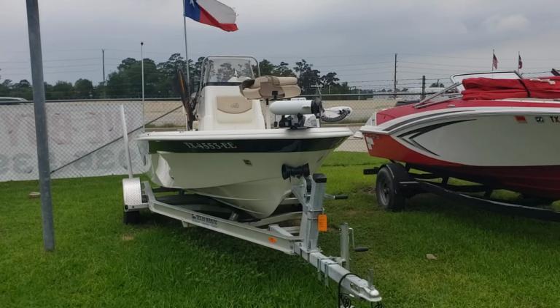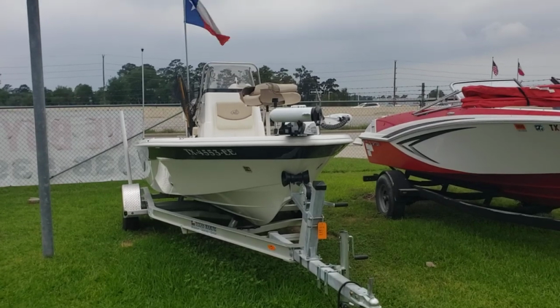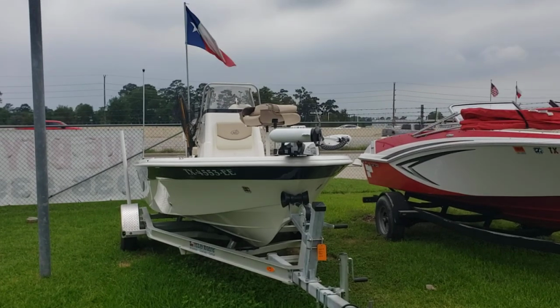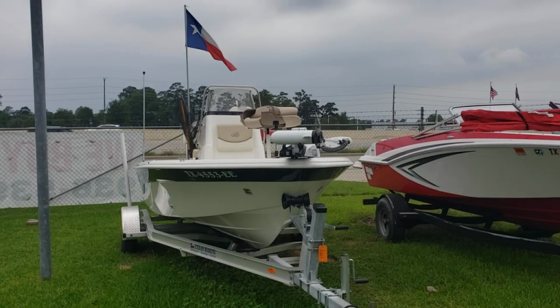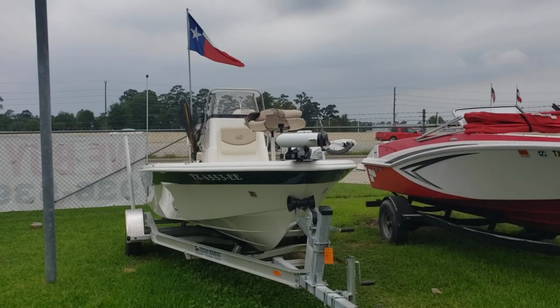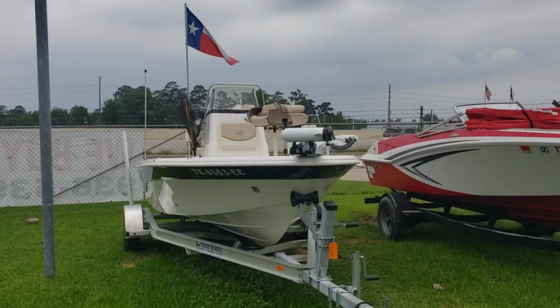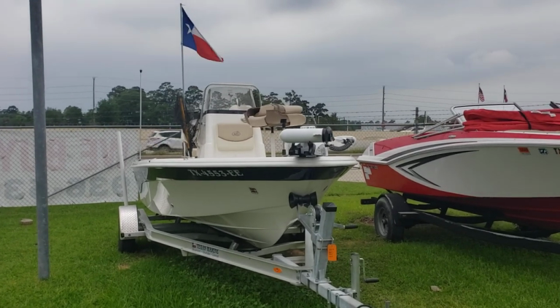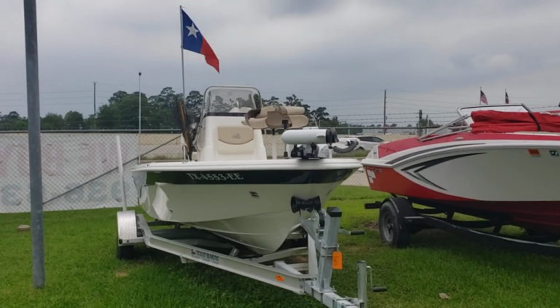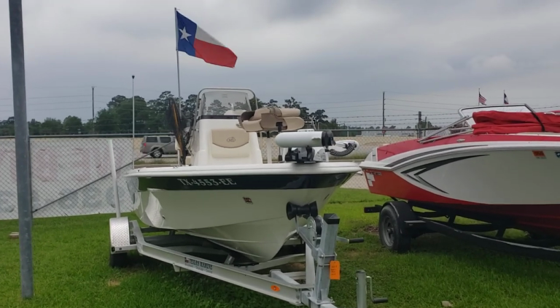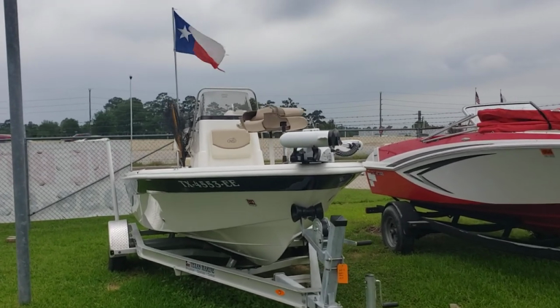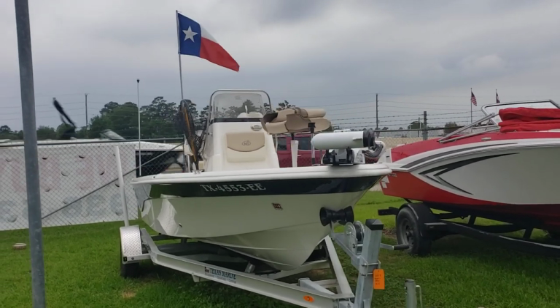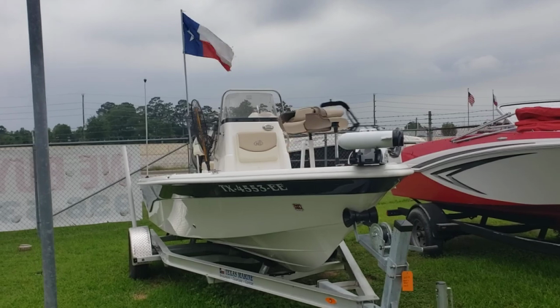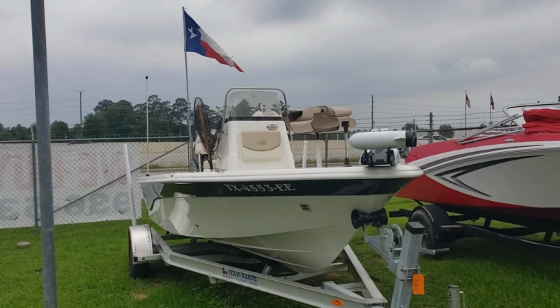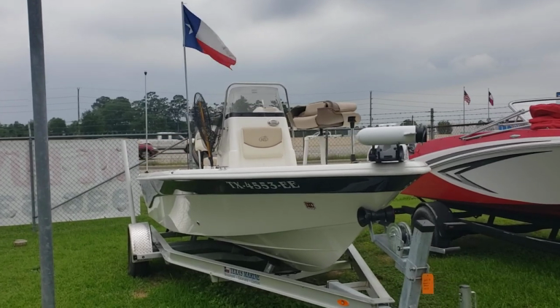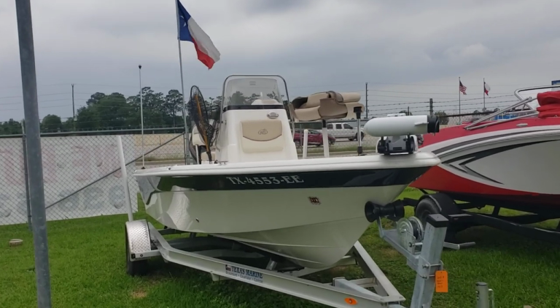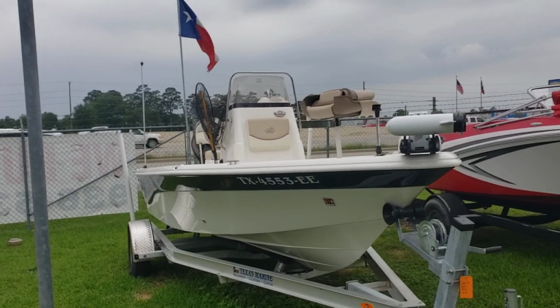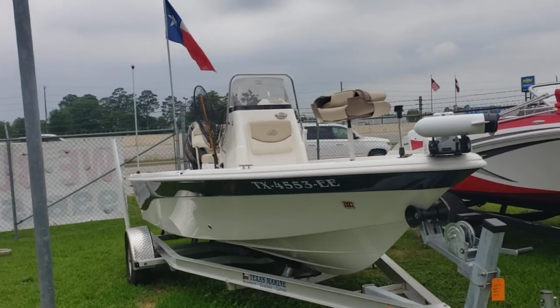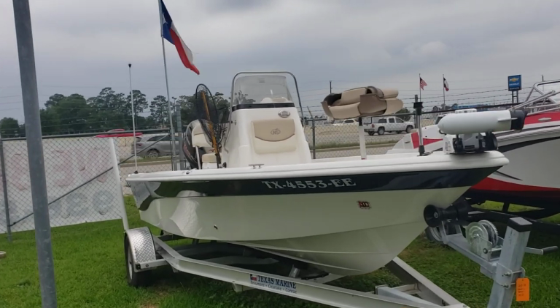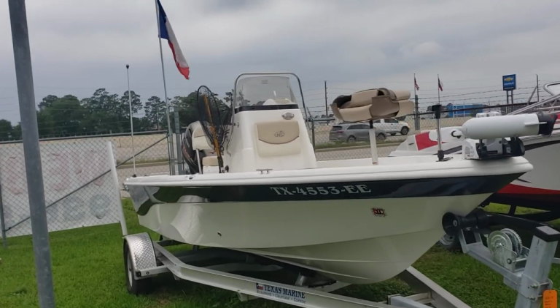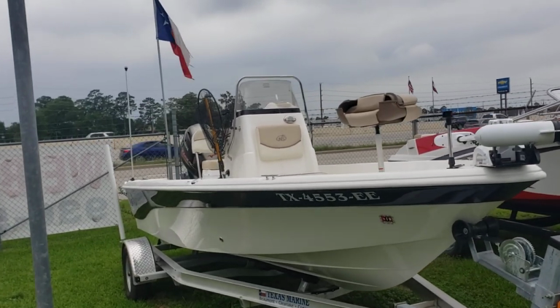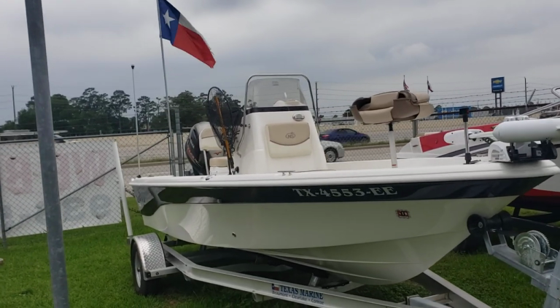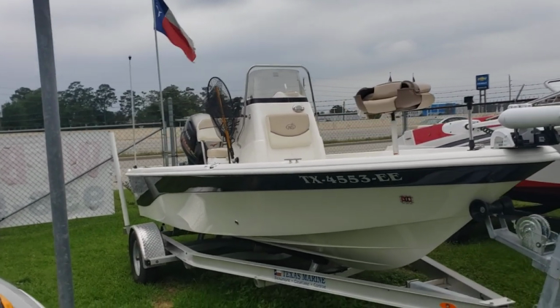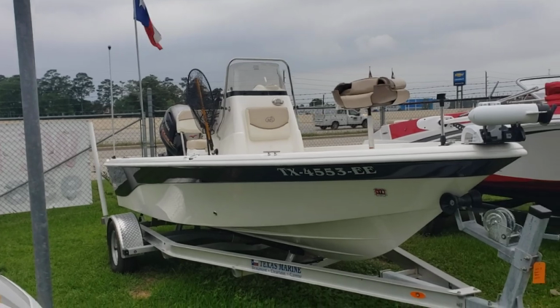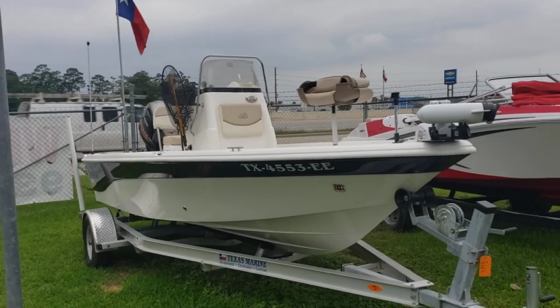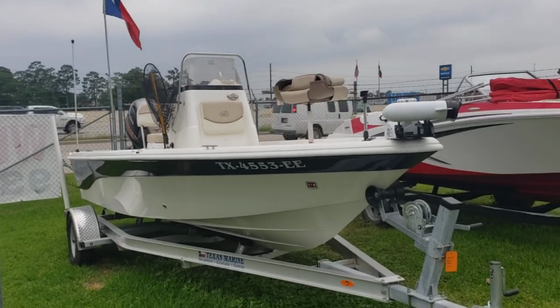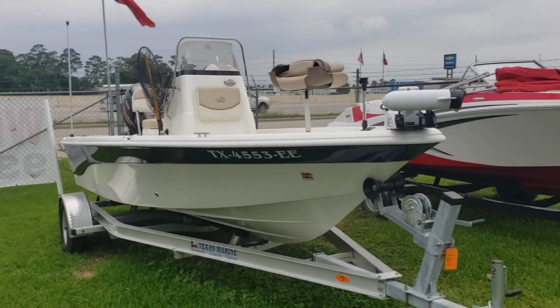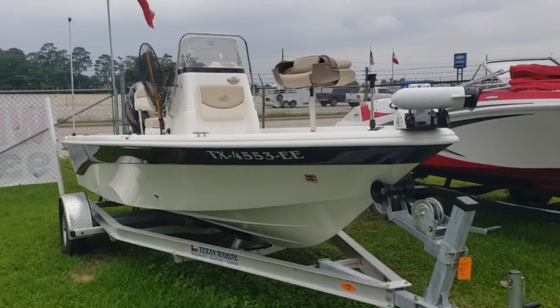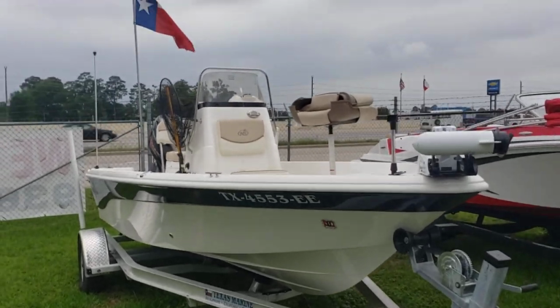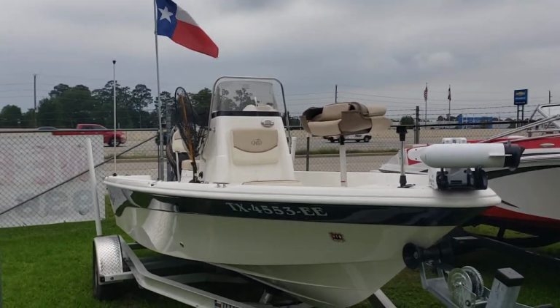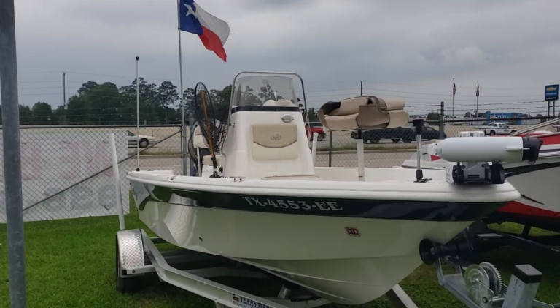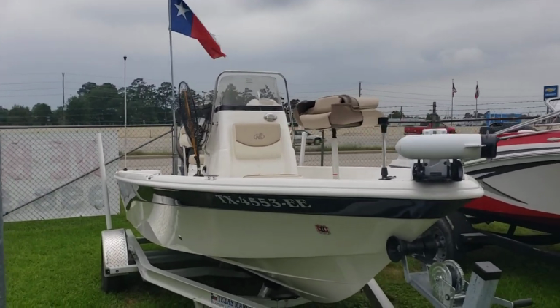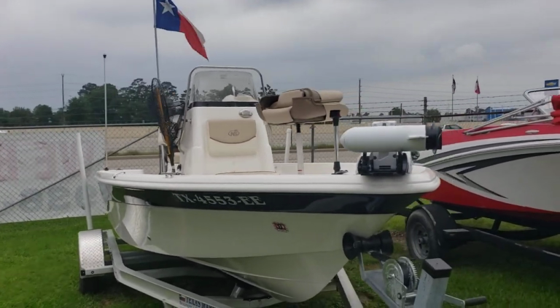Hey everybody, Colby Gardner here with Texas Marine. Today we're going to do a quick walk around on the 2018 Nautic Star 1910. This boat will include the trailer, which is single axle aluminum with guide poles on both sides.